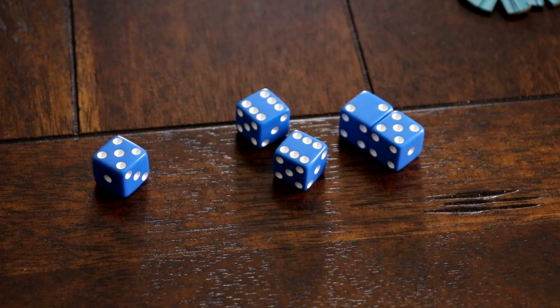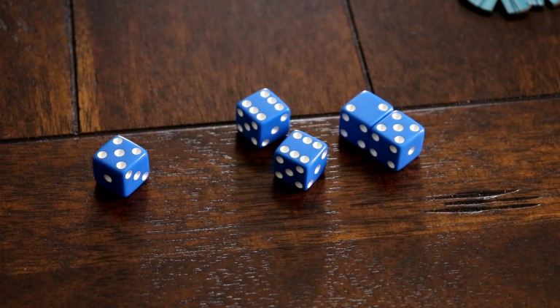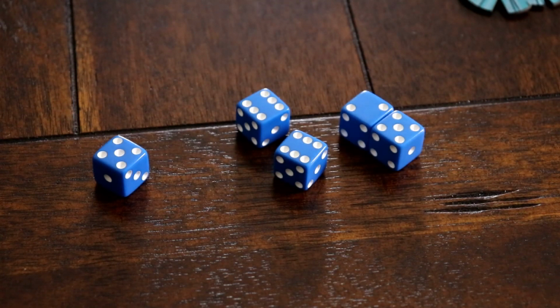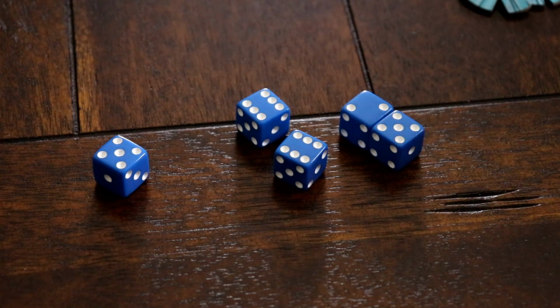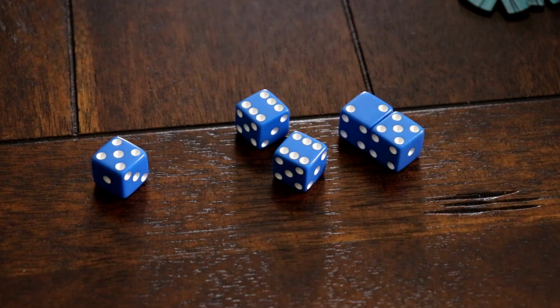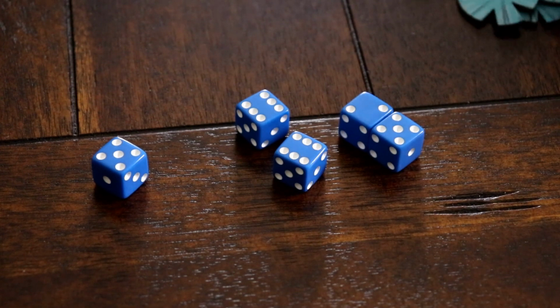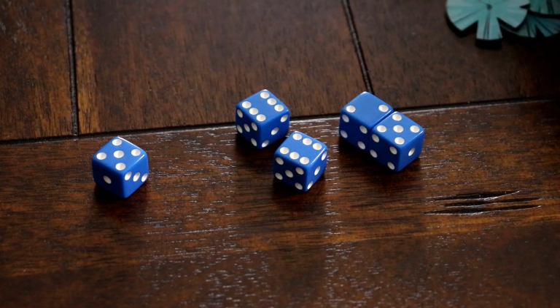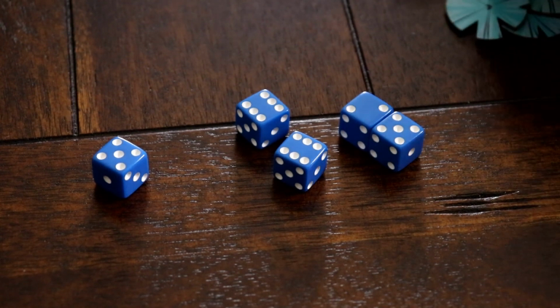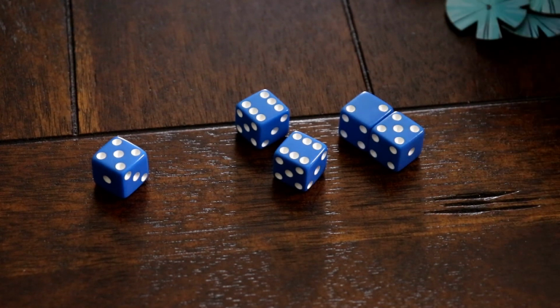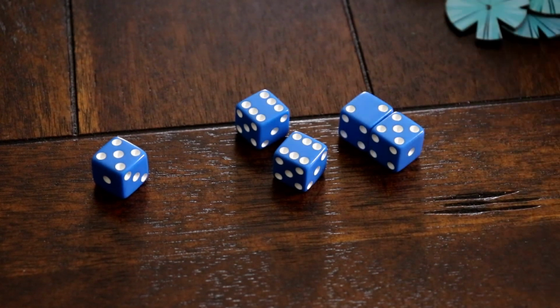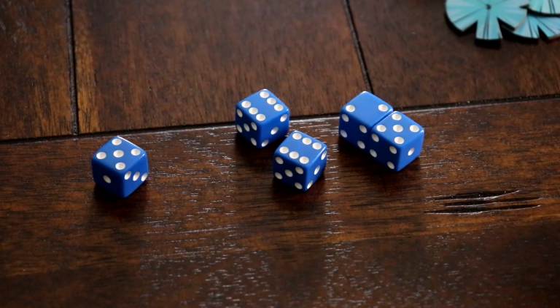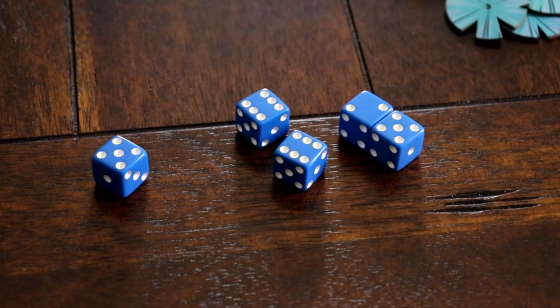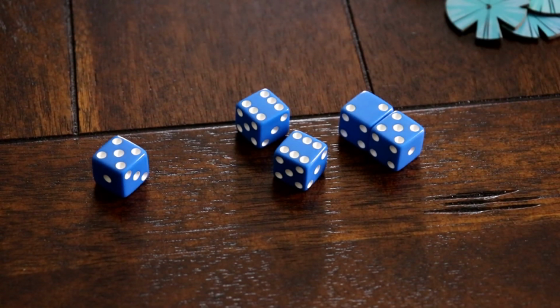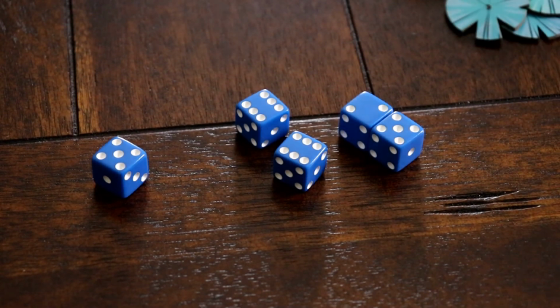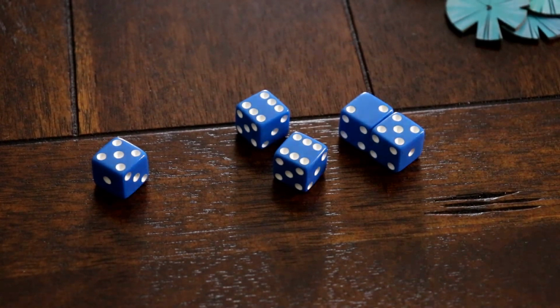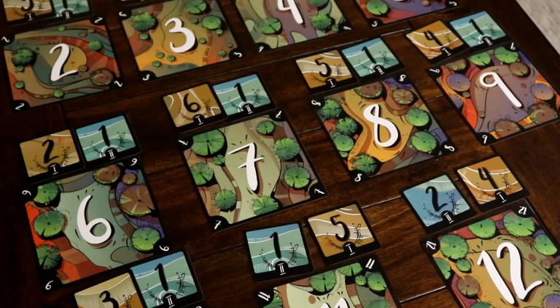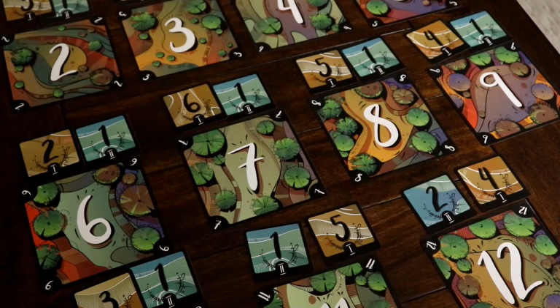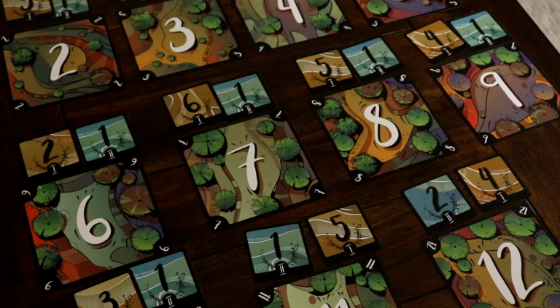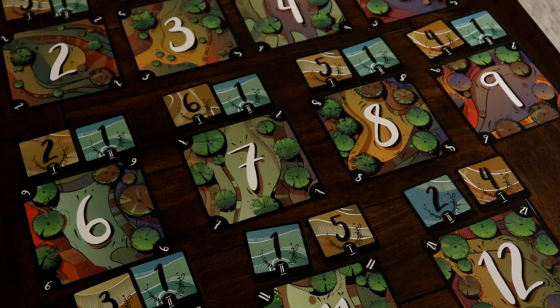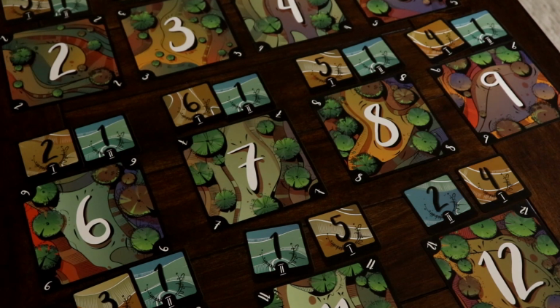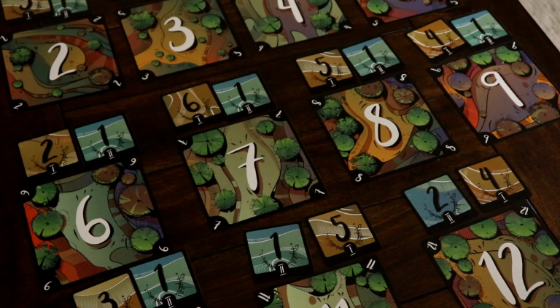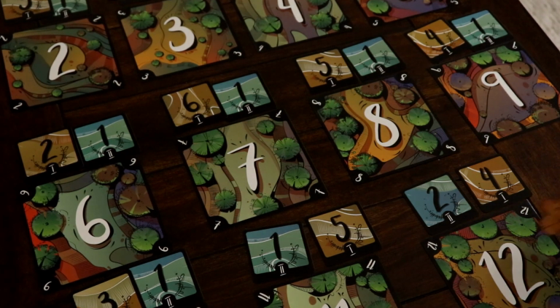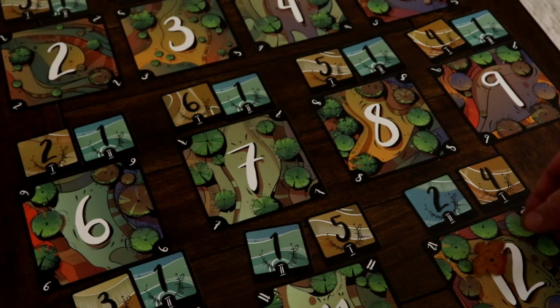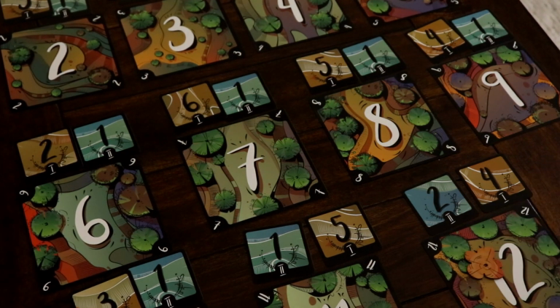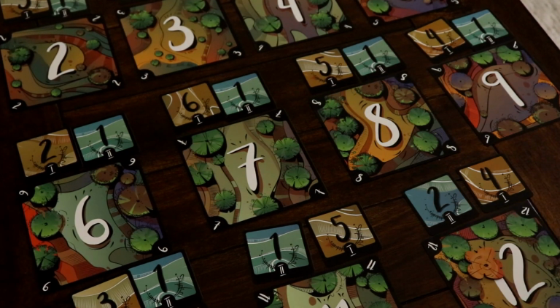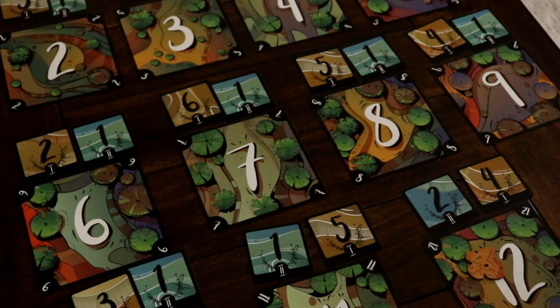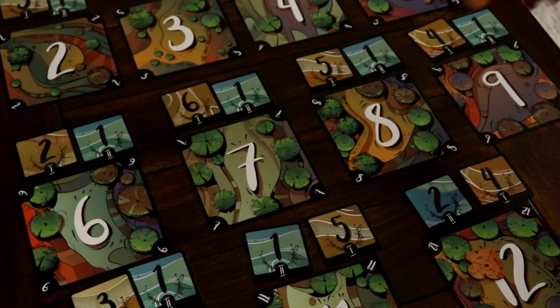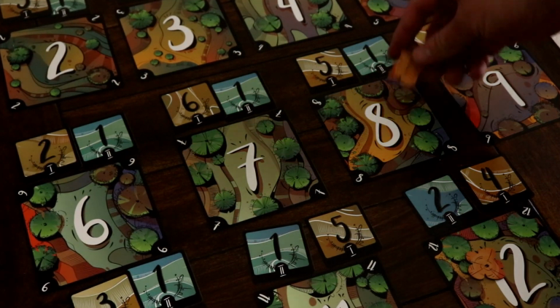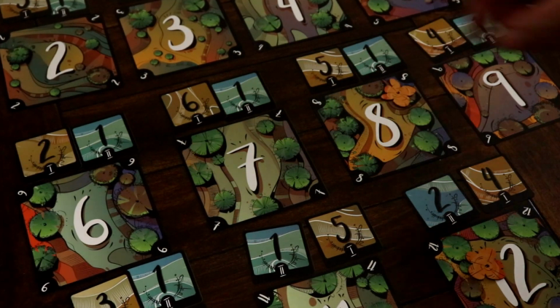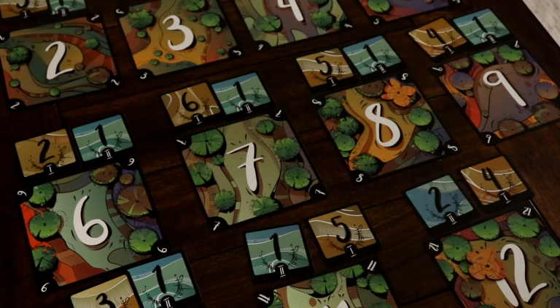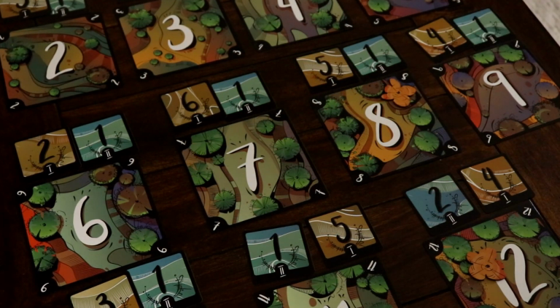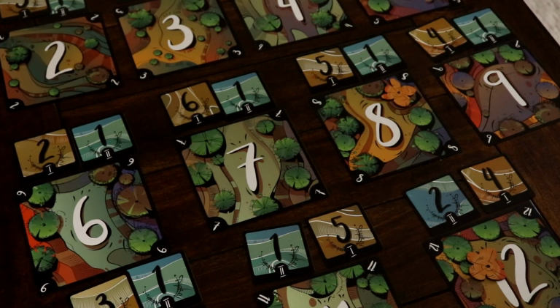There will always be one die per player that goes unused each turn. After ten turns, players will have exhausted their pool of tree tokens and the game will end.